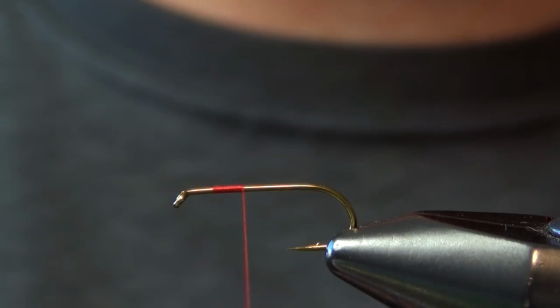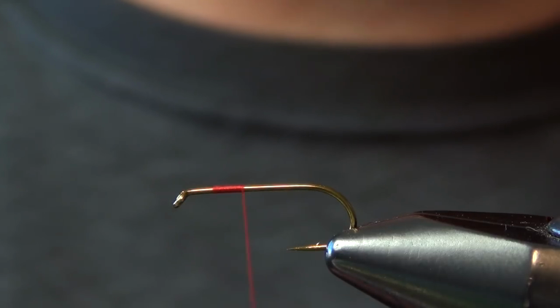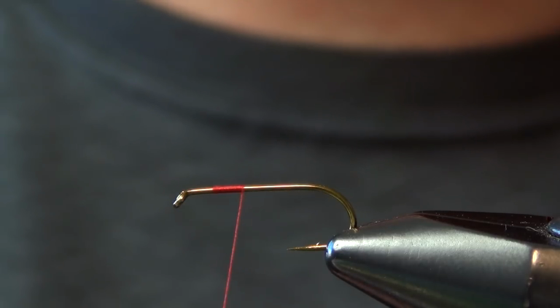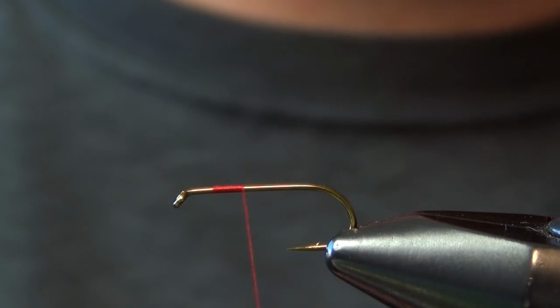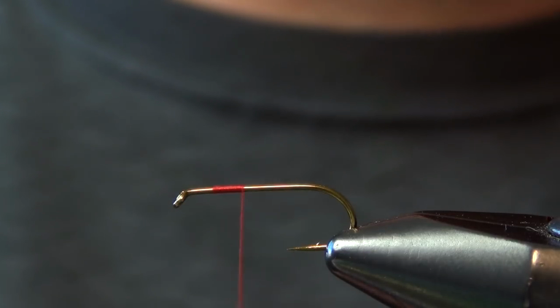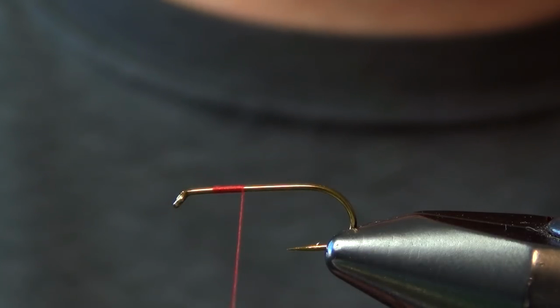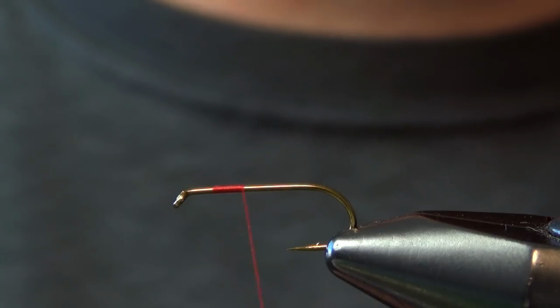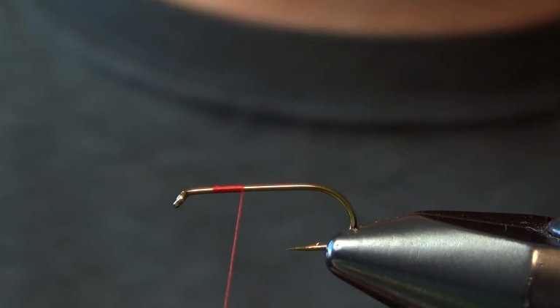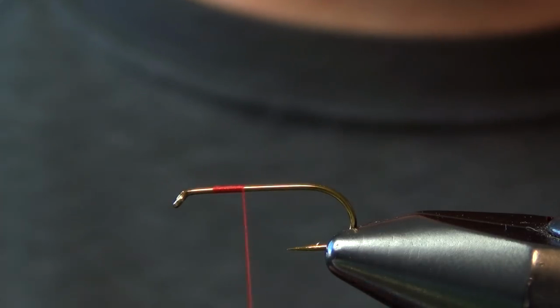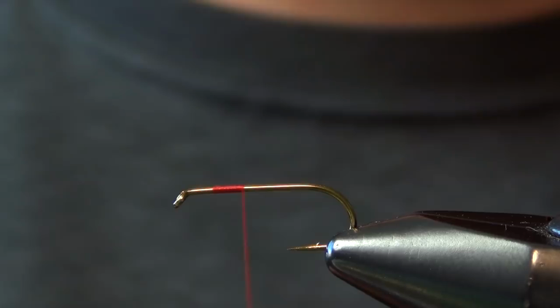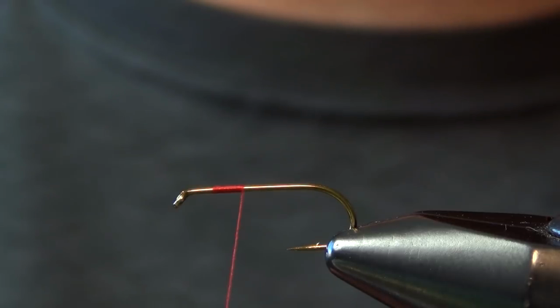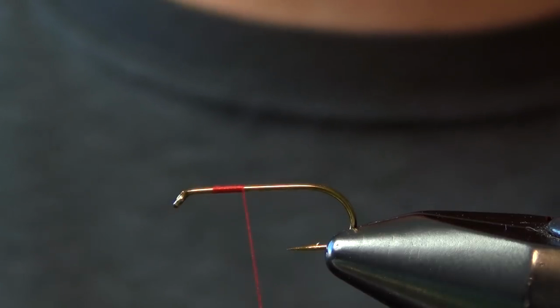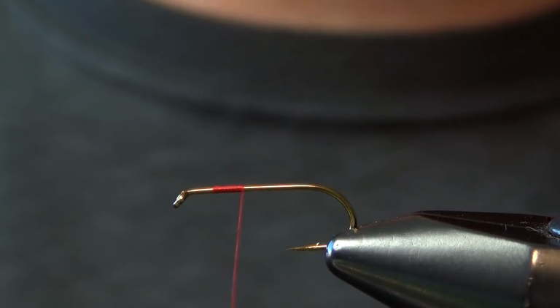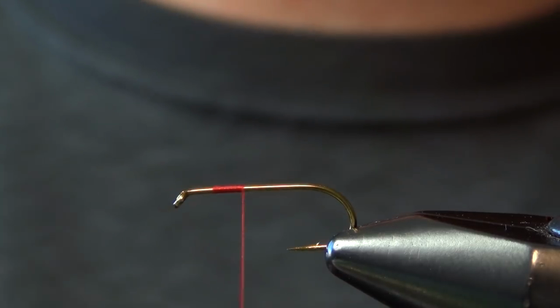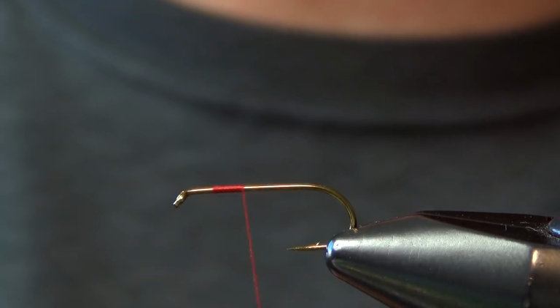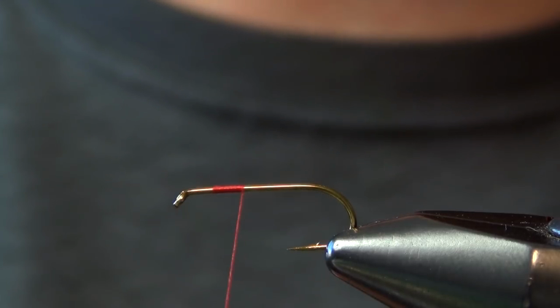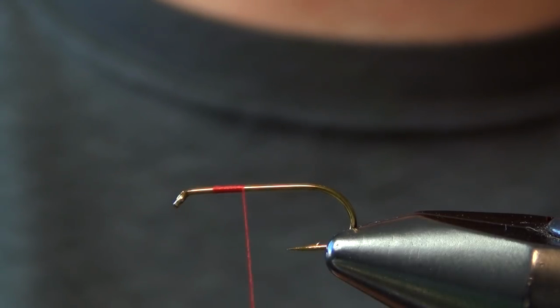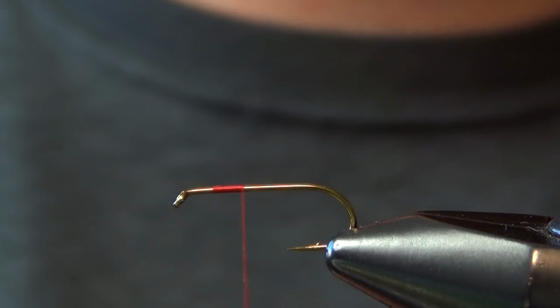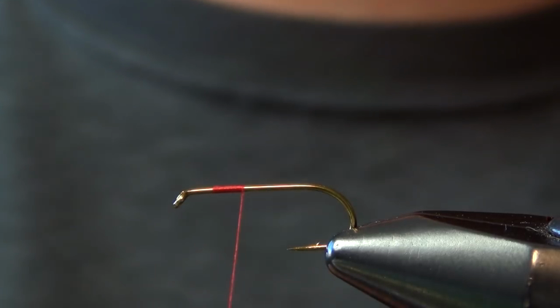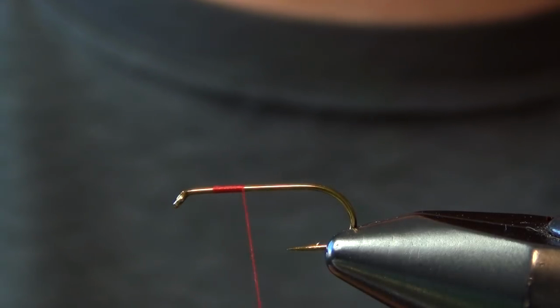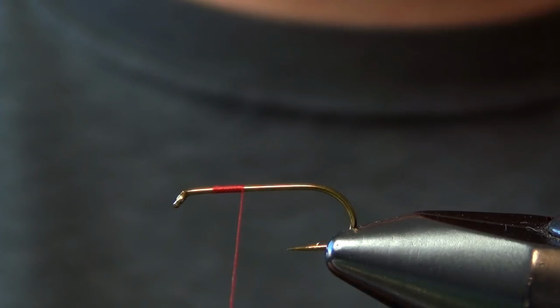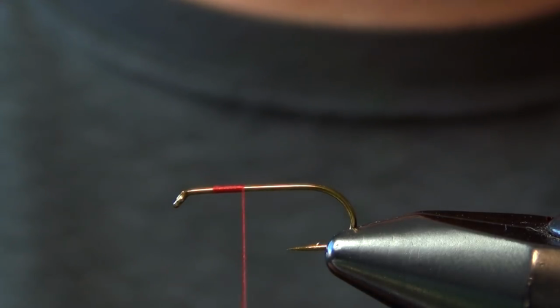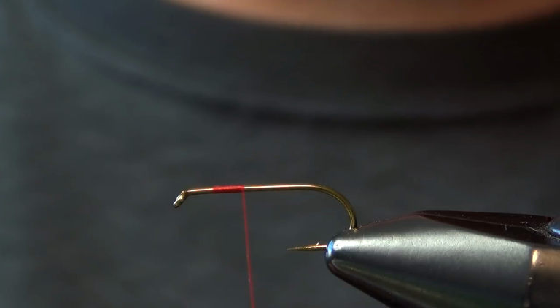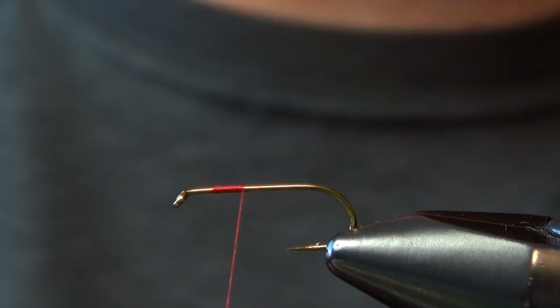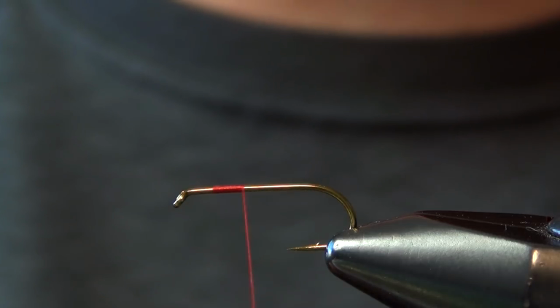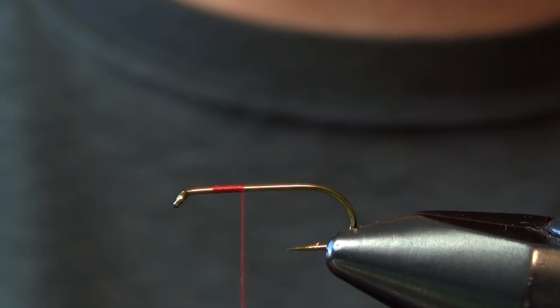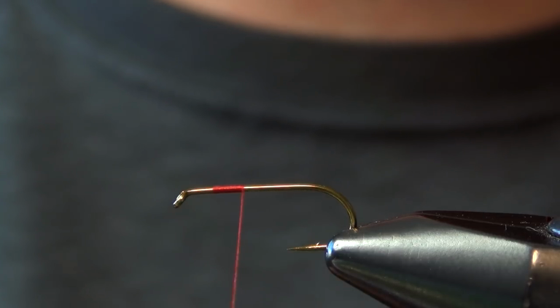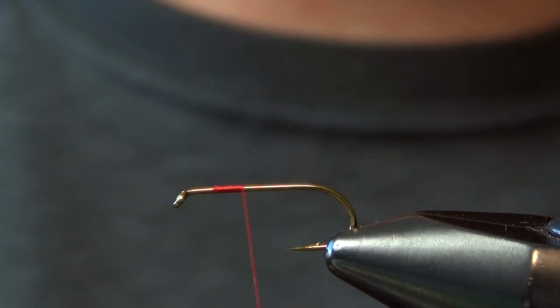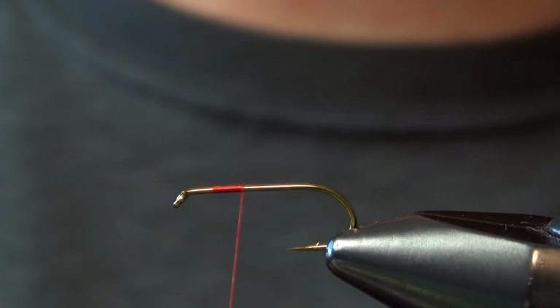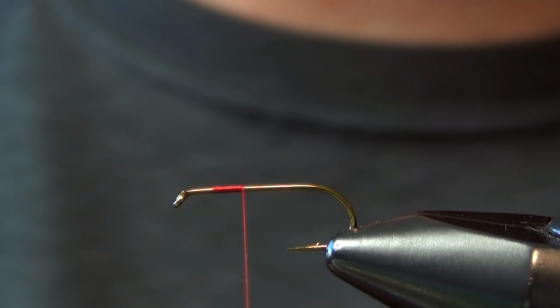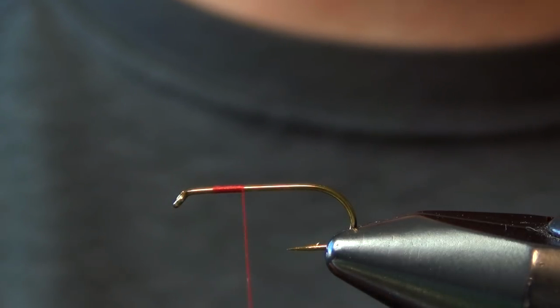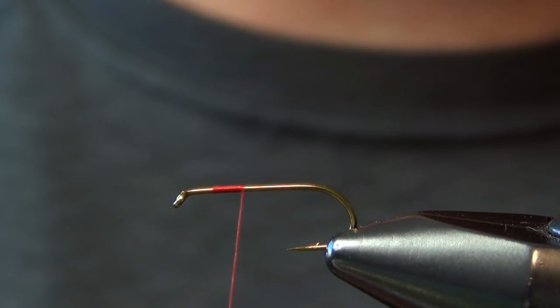The first thing we're going to start with is some red Vivus thread, like an 8-aught or 10-aught. I like to go kind of thin on this fly just because it gets a little bulky near the head, so you can also use a real thin thread like a 12-aught or 14-aught.